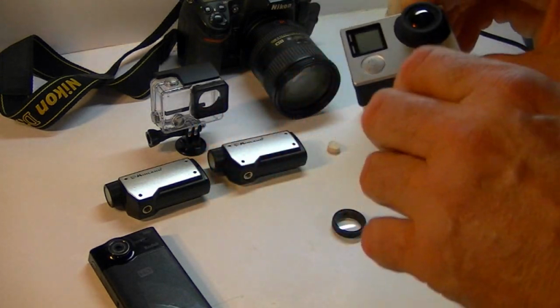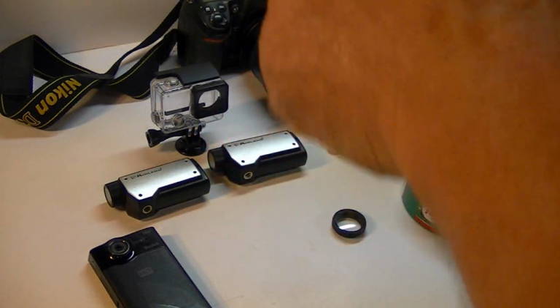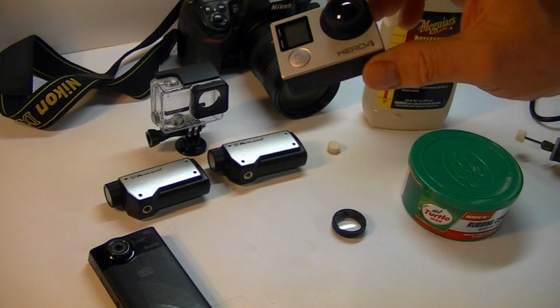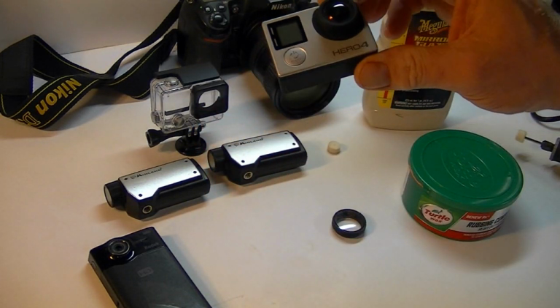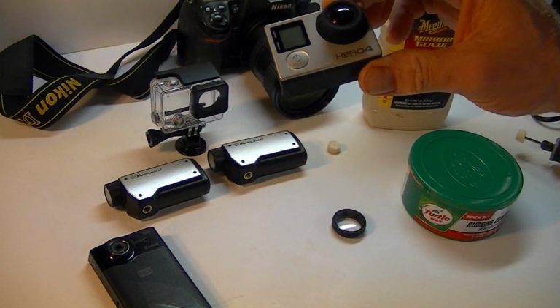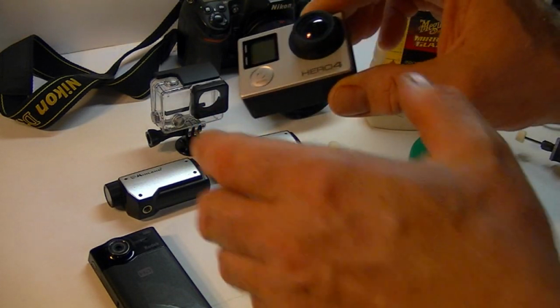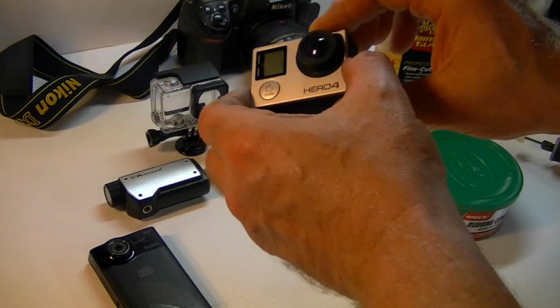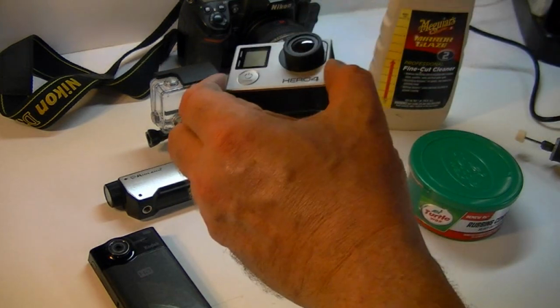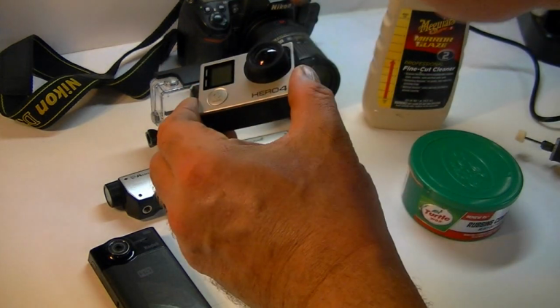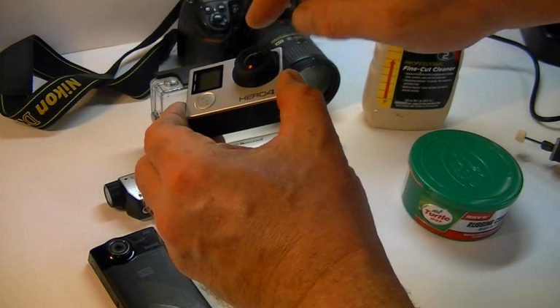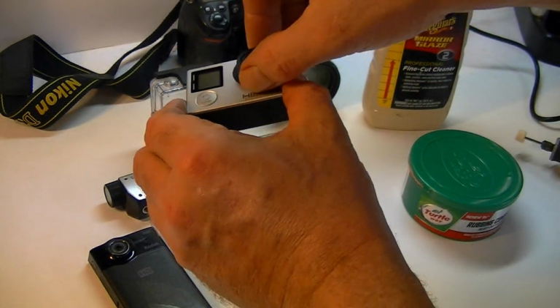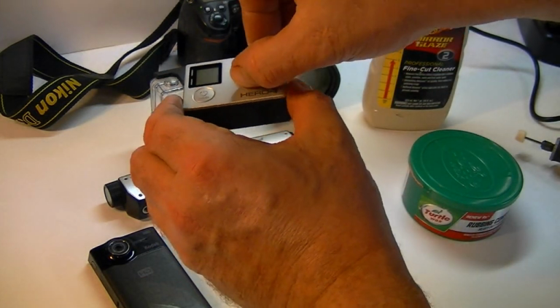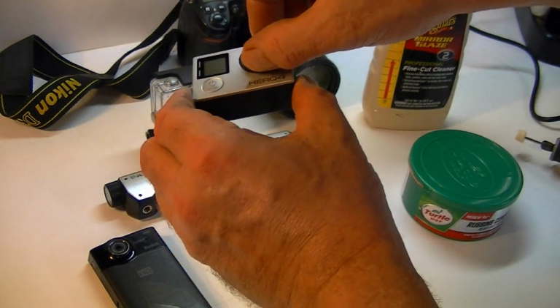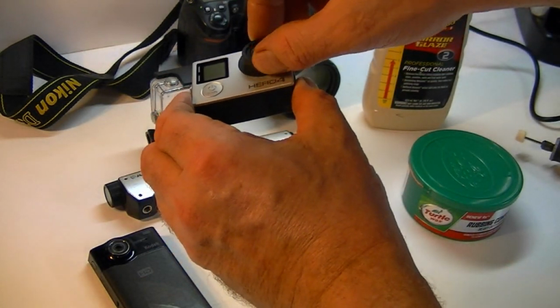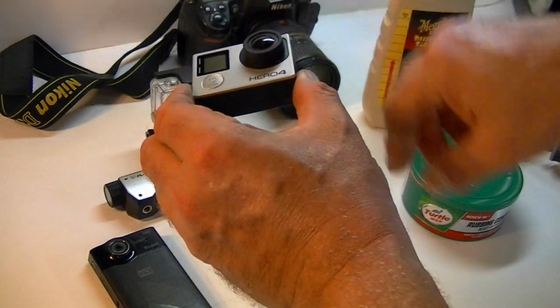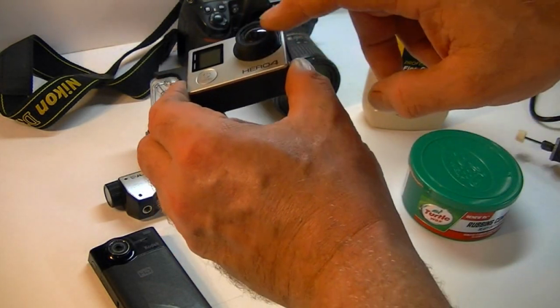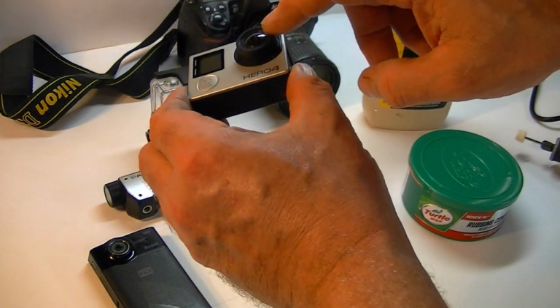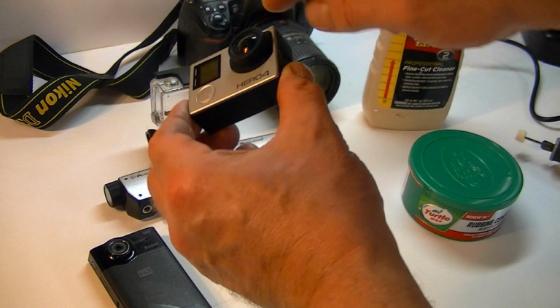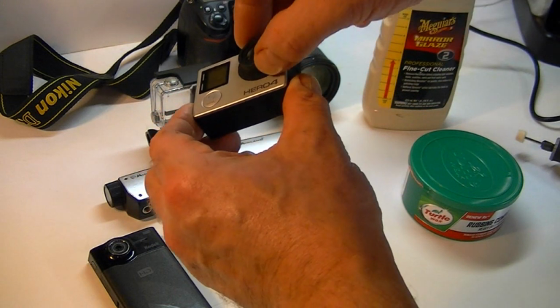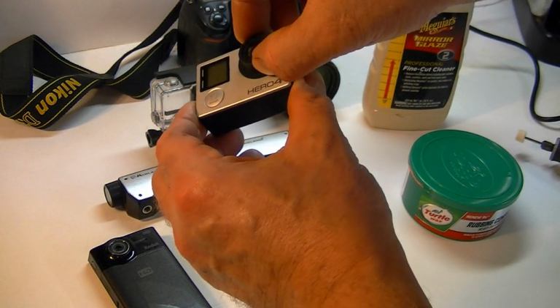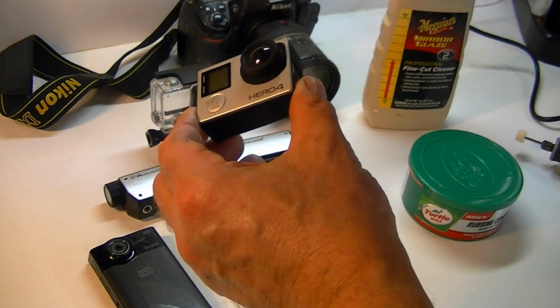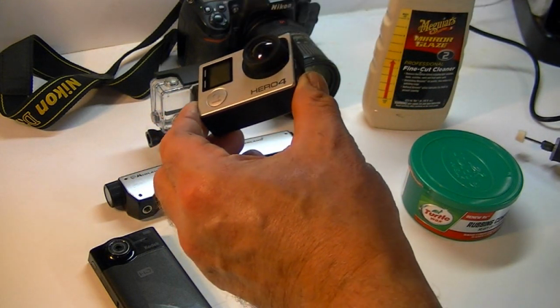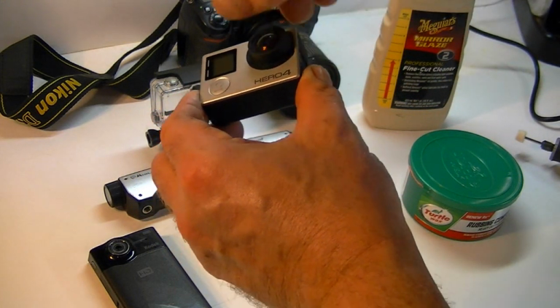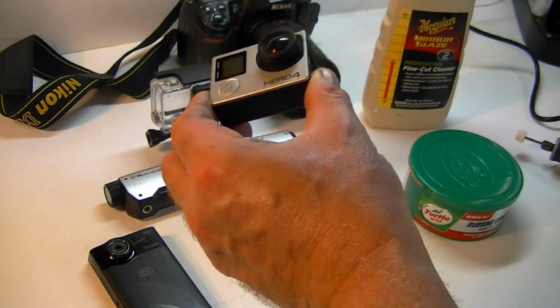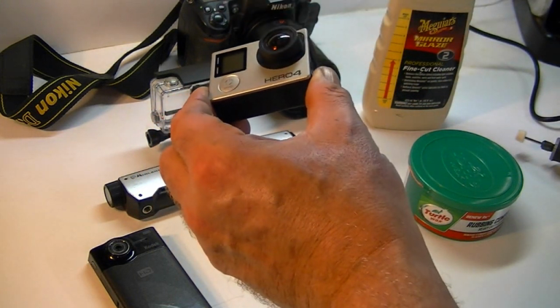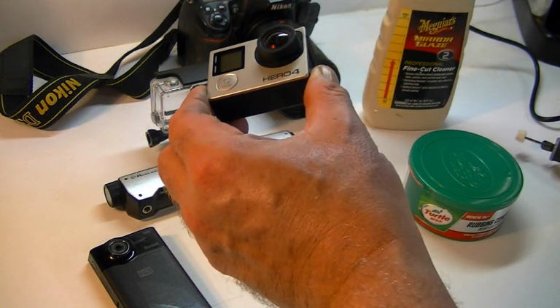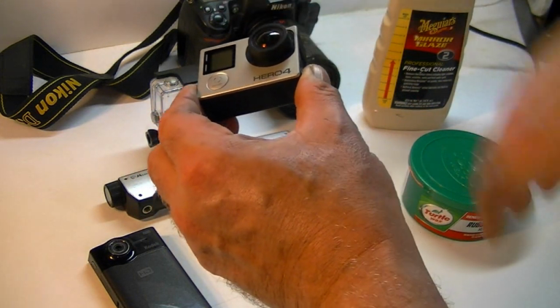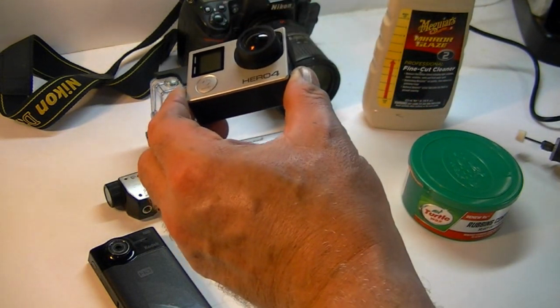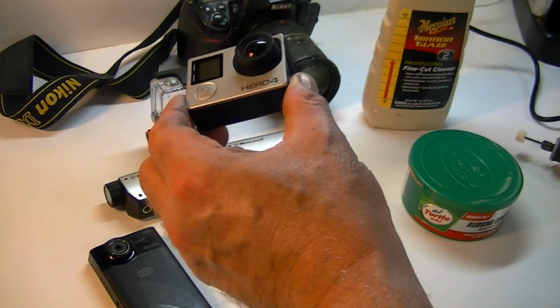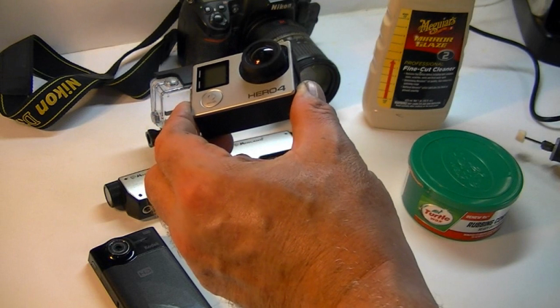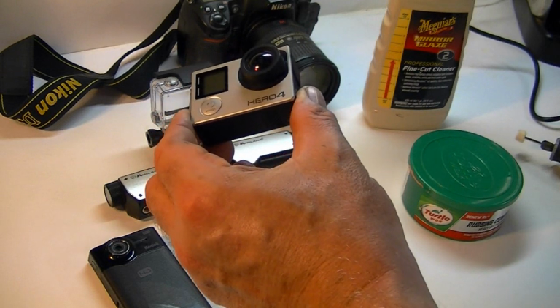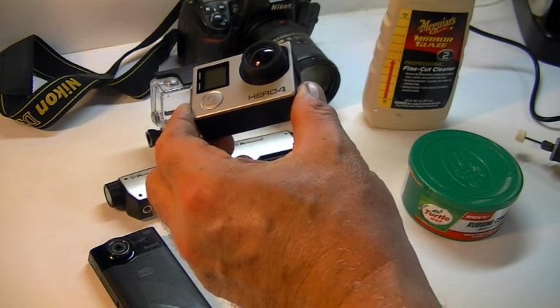If it's a gouge you pretty much have to replace the lens. Now you can replace GoPro lenses — they're about 20 bucks. You take the outer piece off, that lens will unscrew, and you put a new lens in. It's real simple.